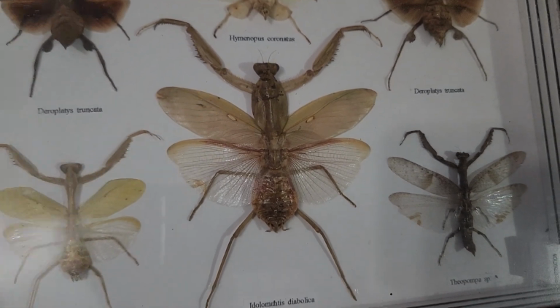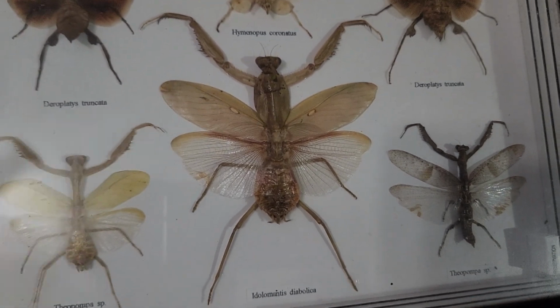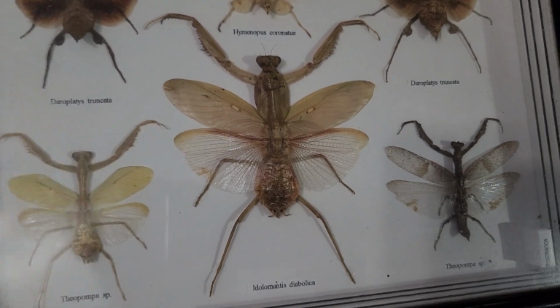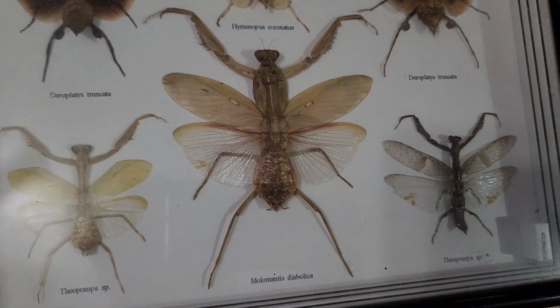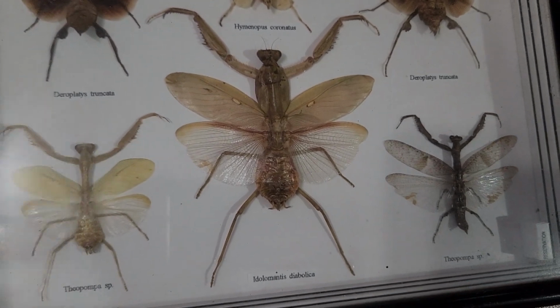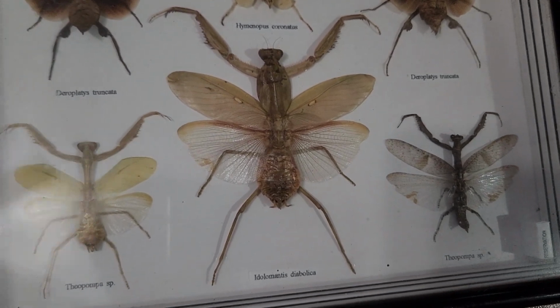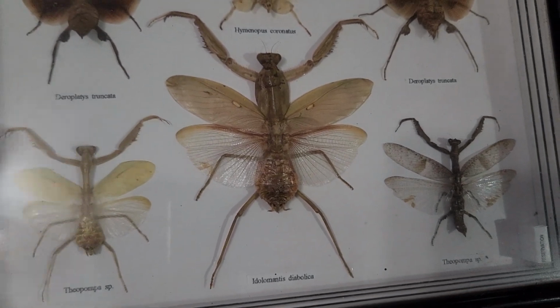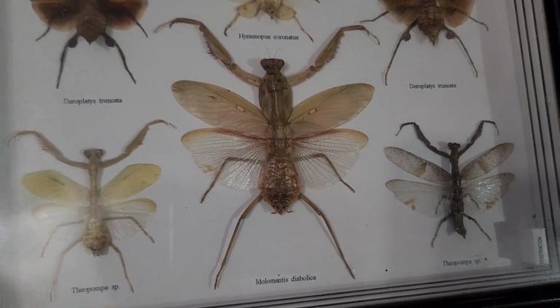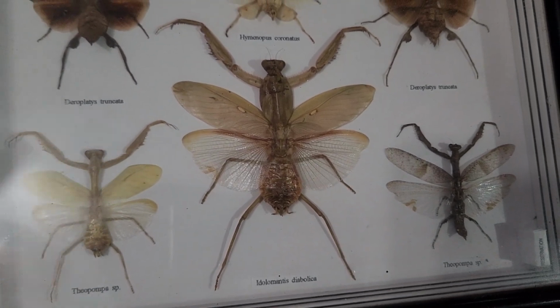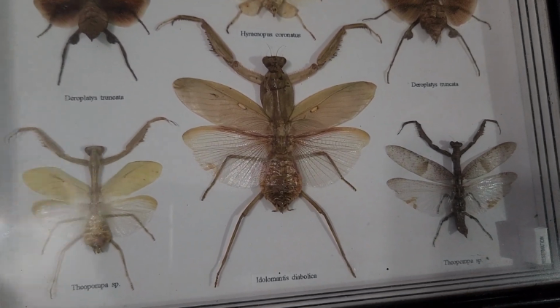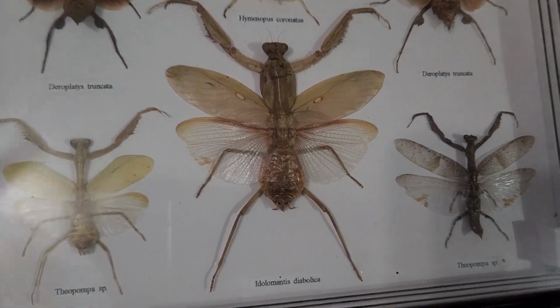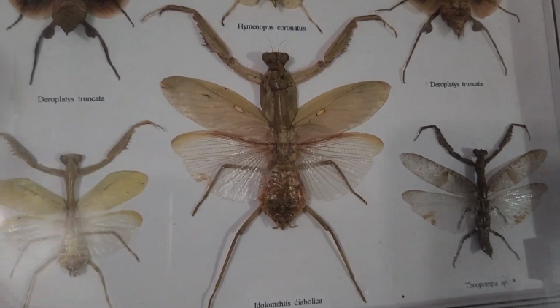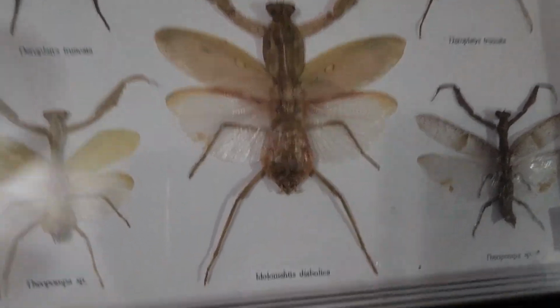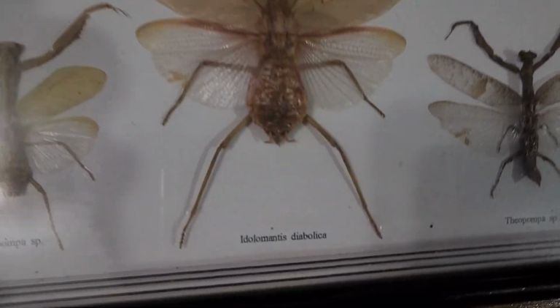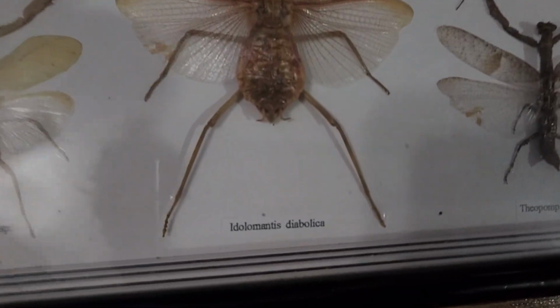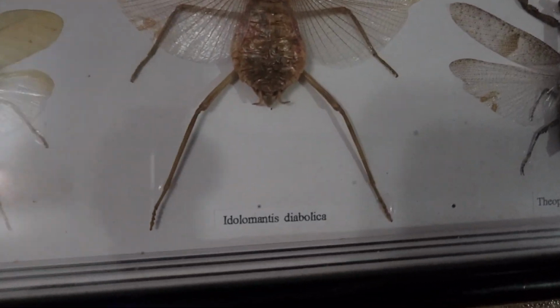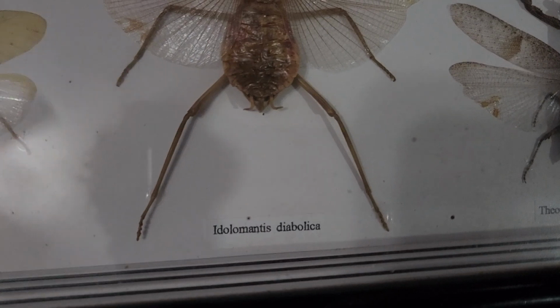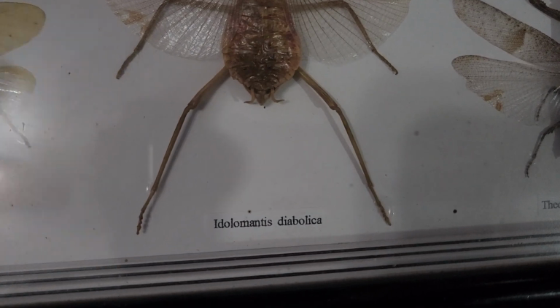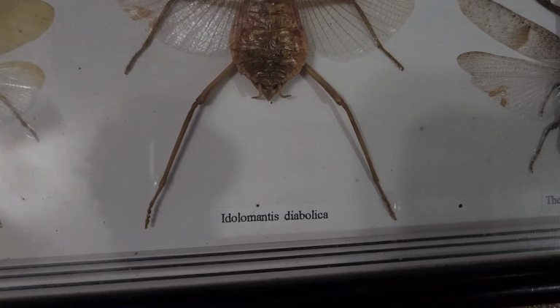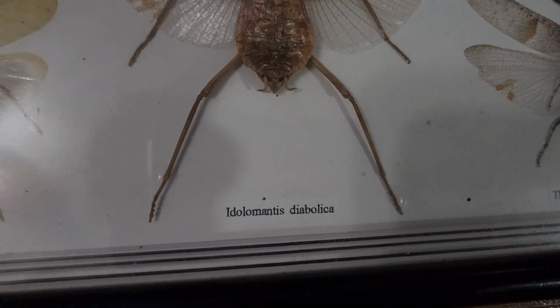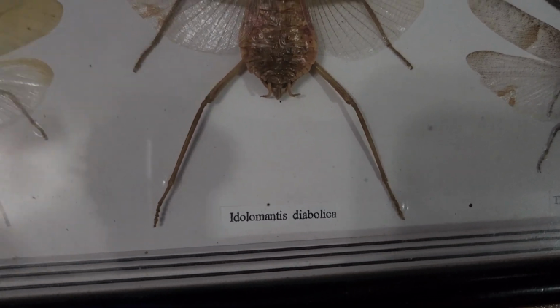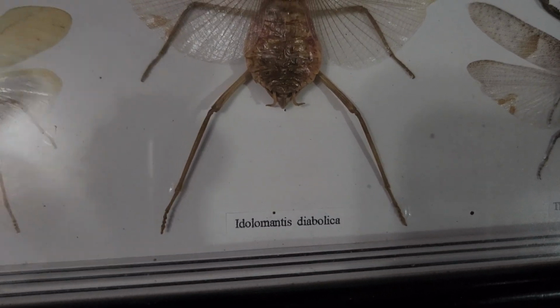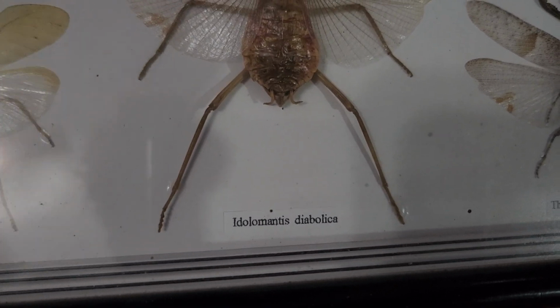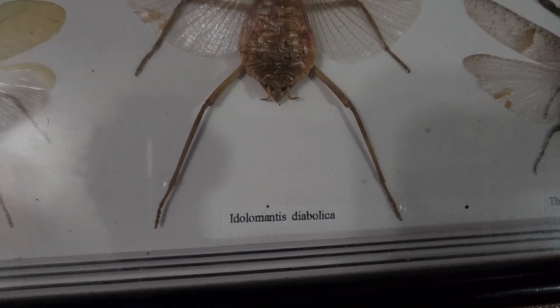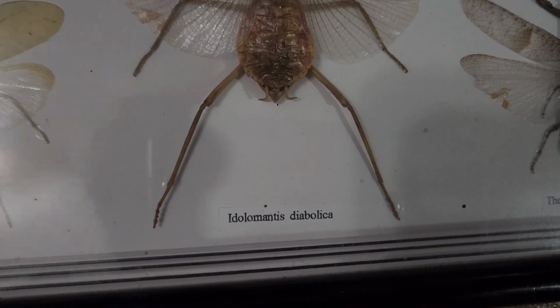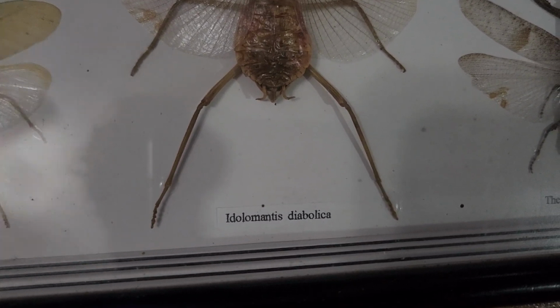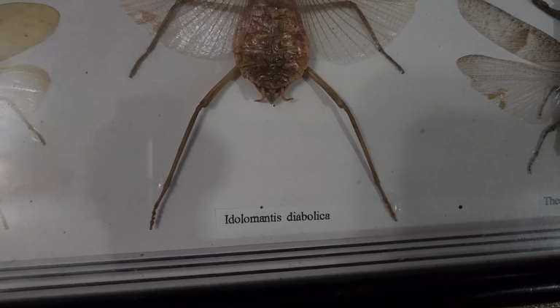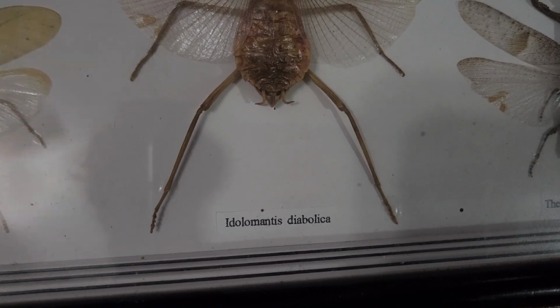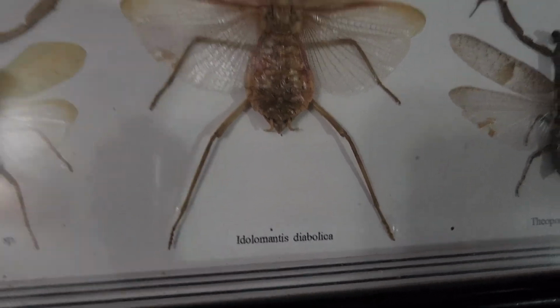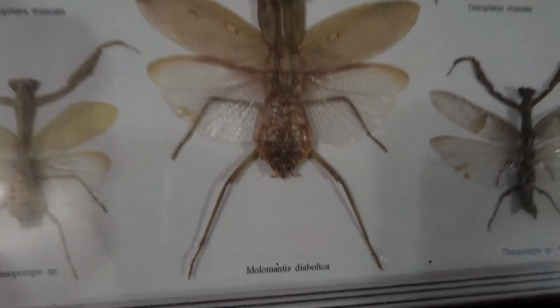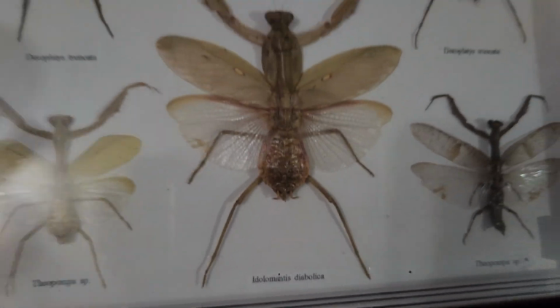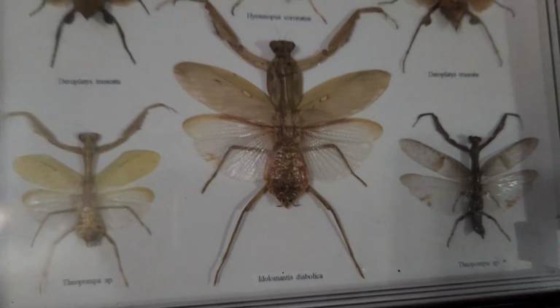There's a very big one here. I love the name of this too — the scientific name: Adolo mantis diabolica. That's awesome.